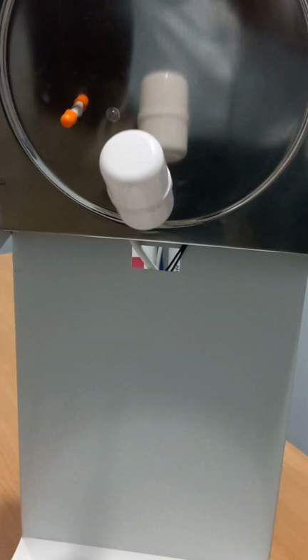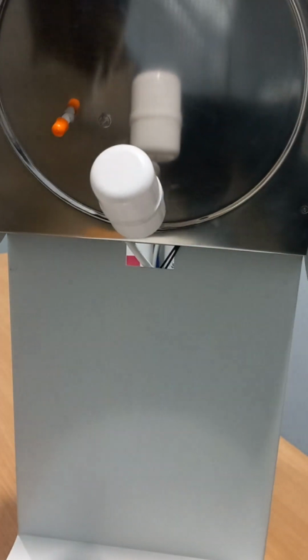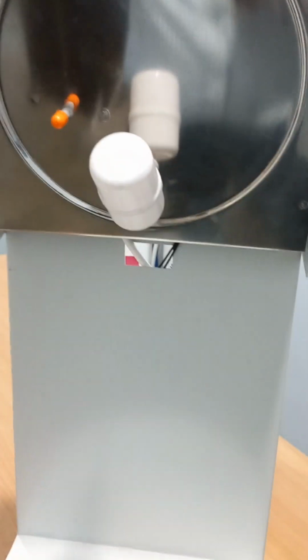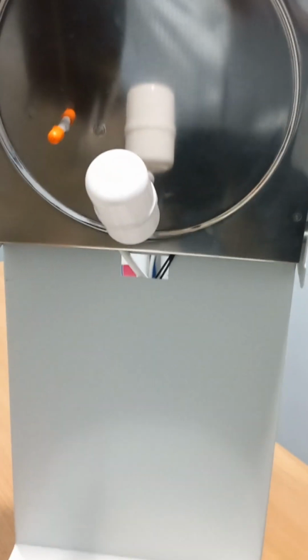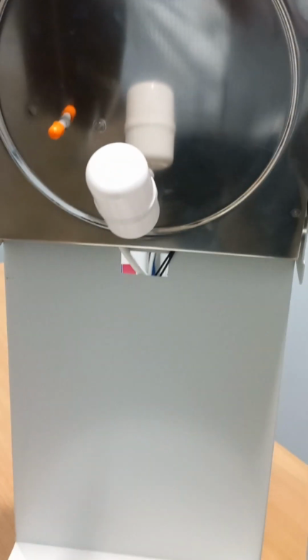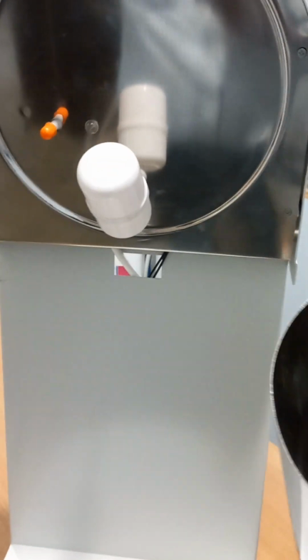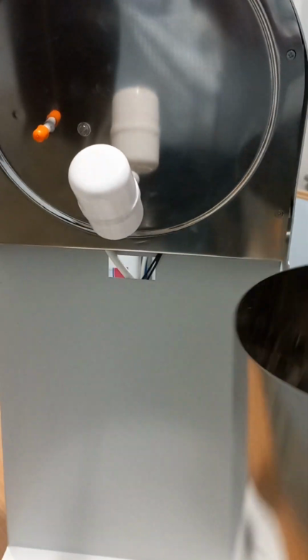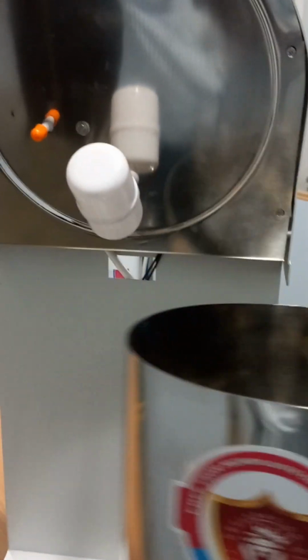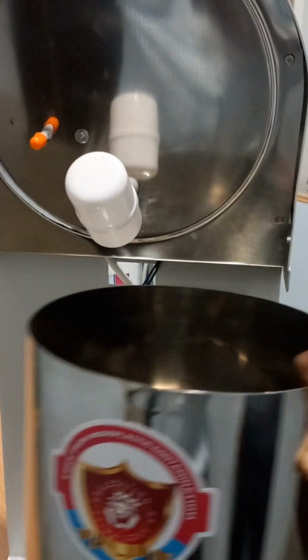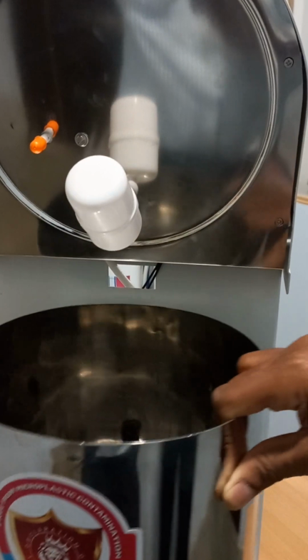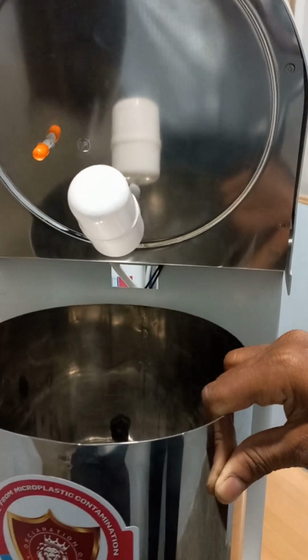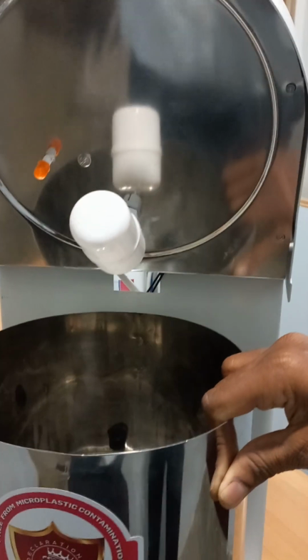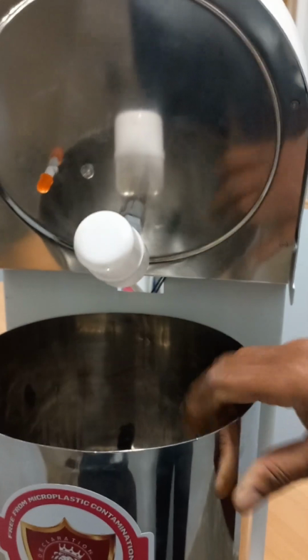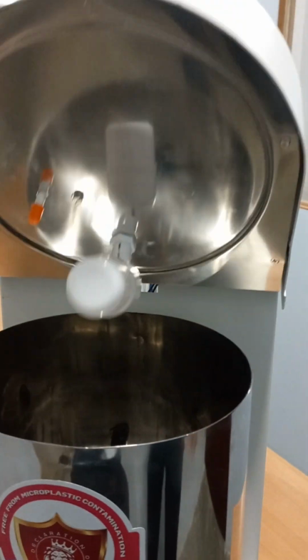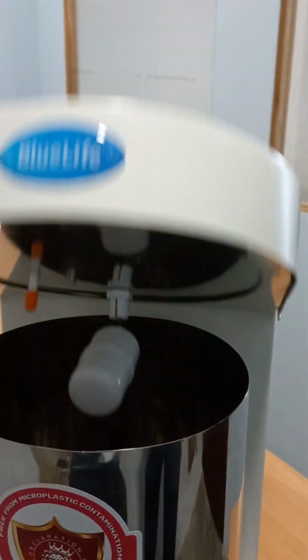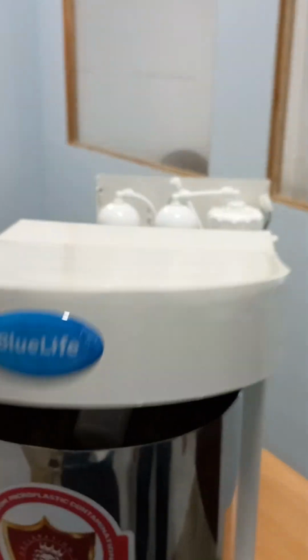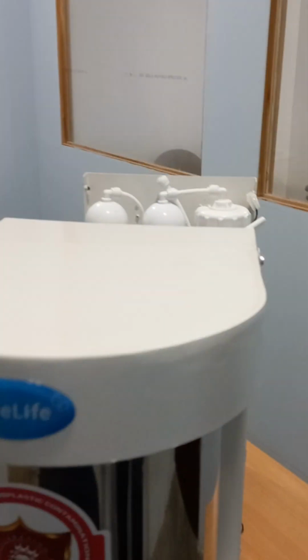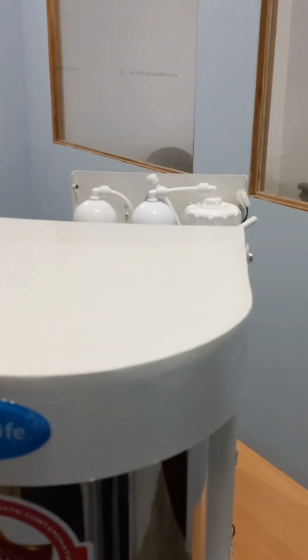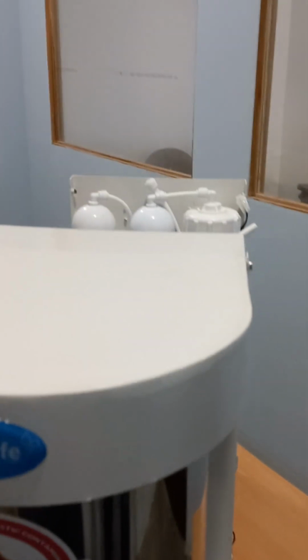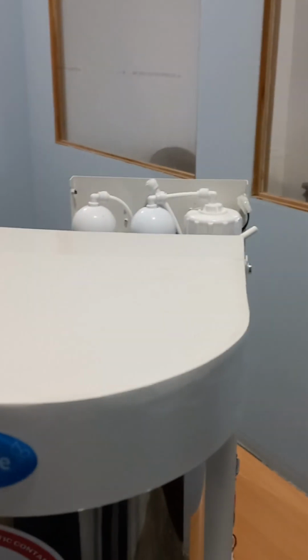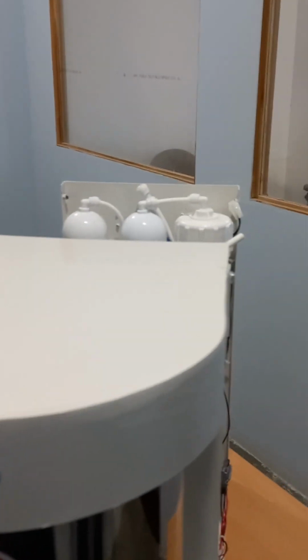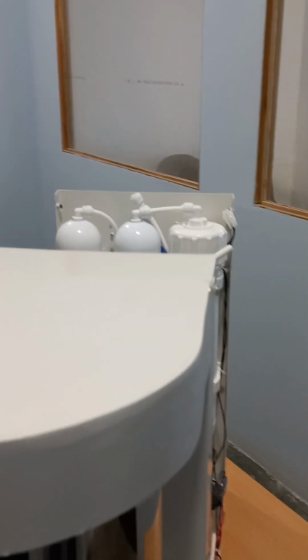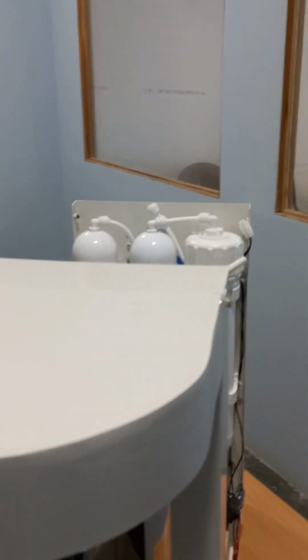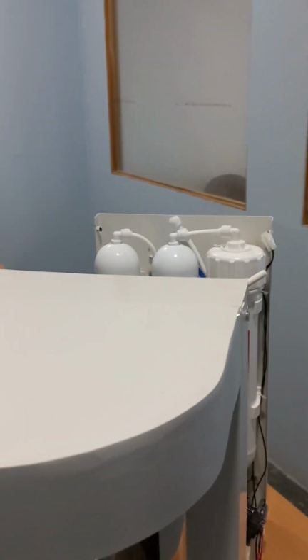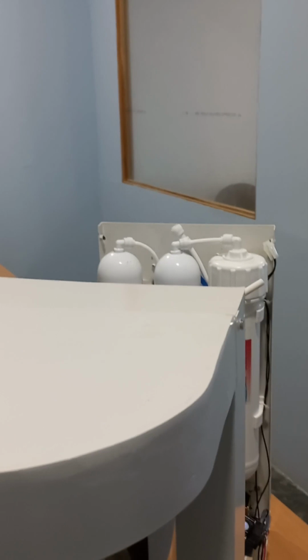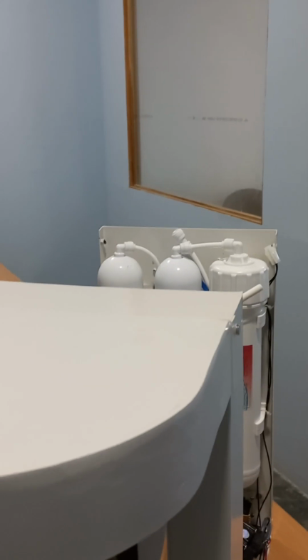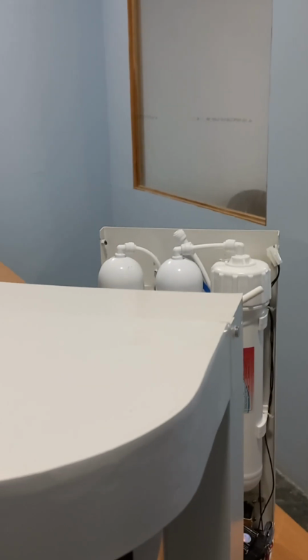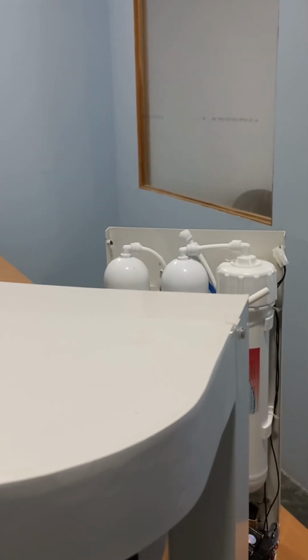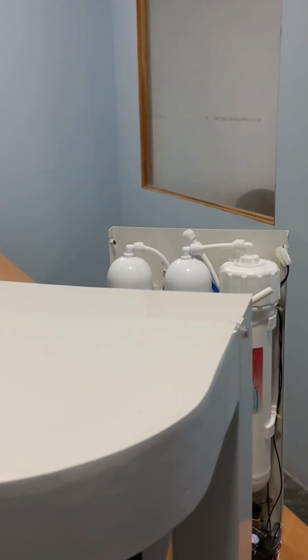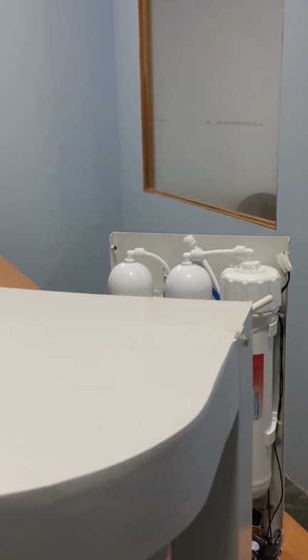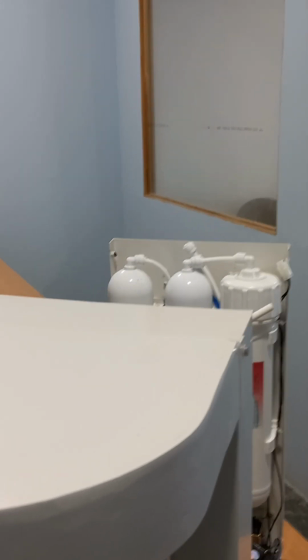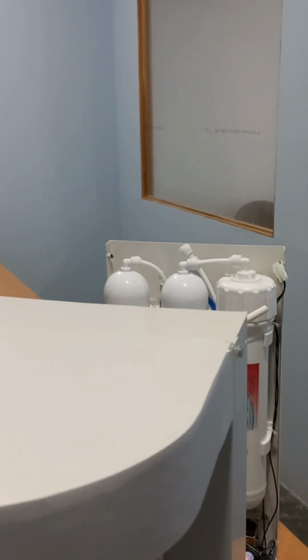The storage tank capacity is 9 liters, and the filters are expected to be replaced at every 9,000 liters of purified water consumption.